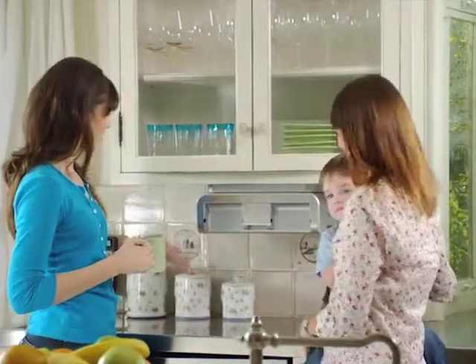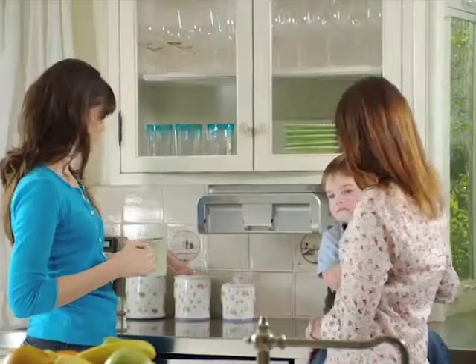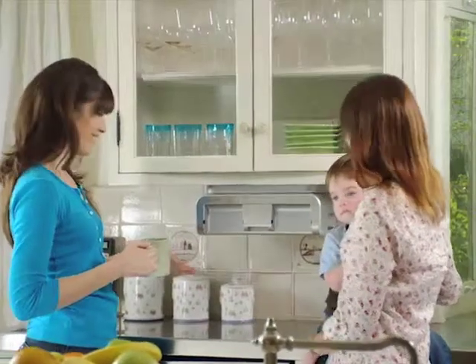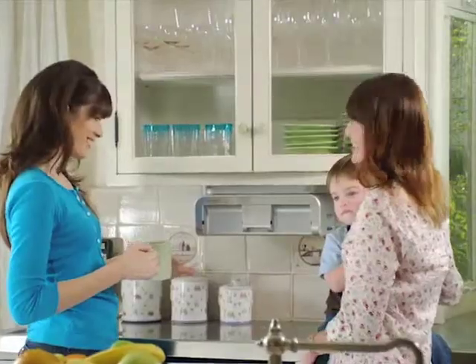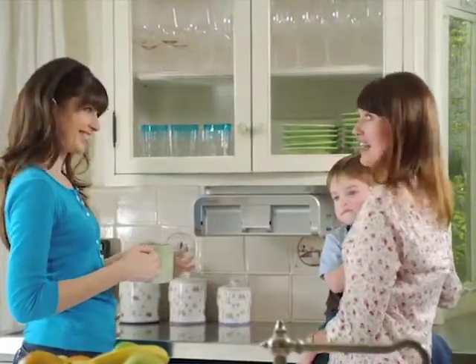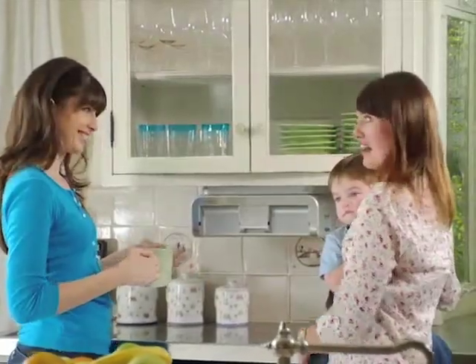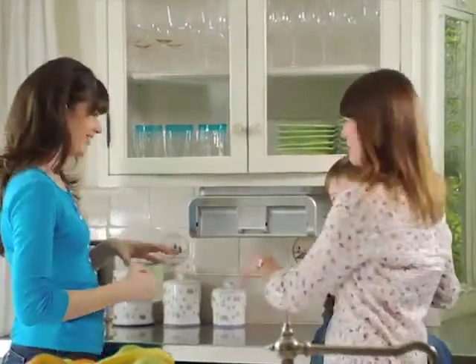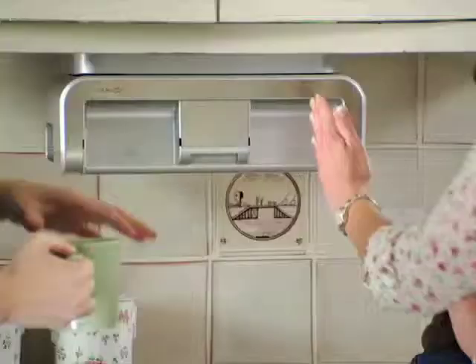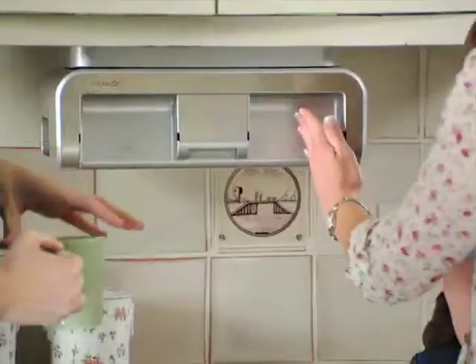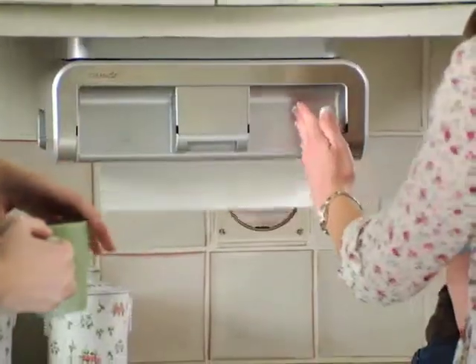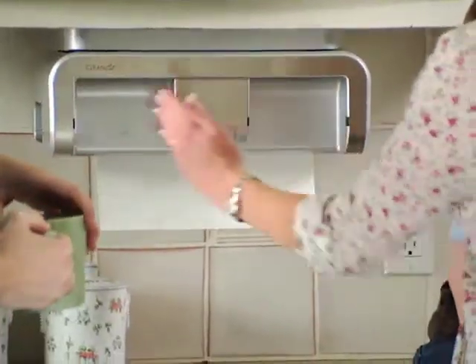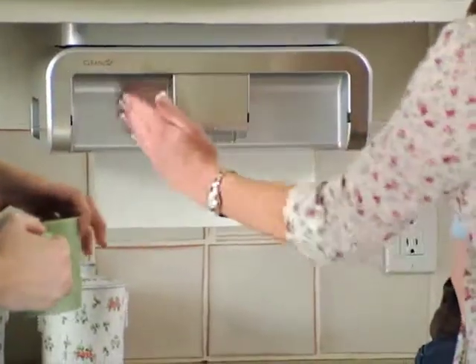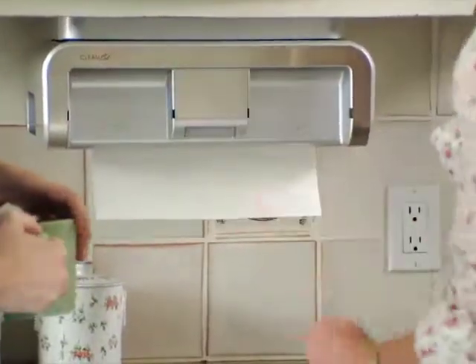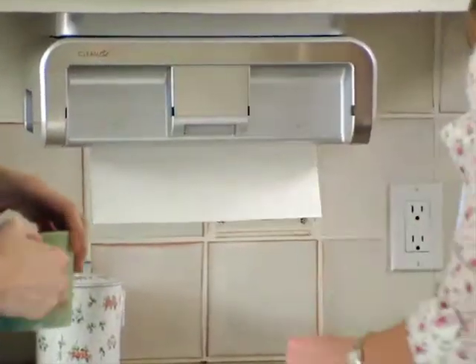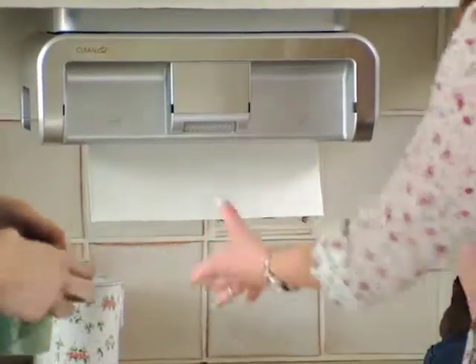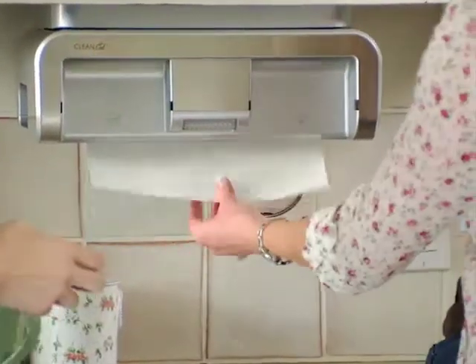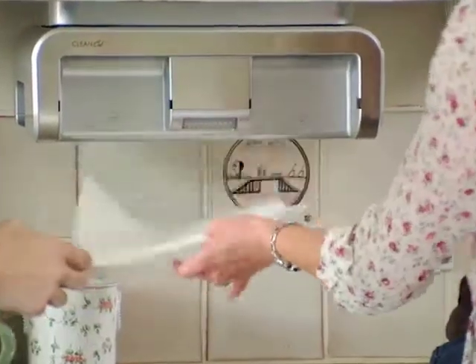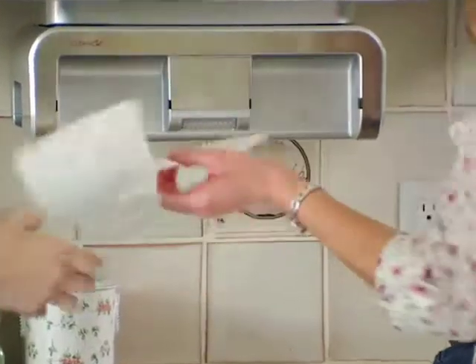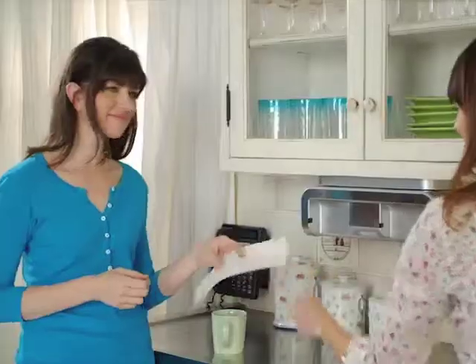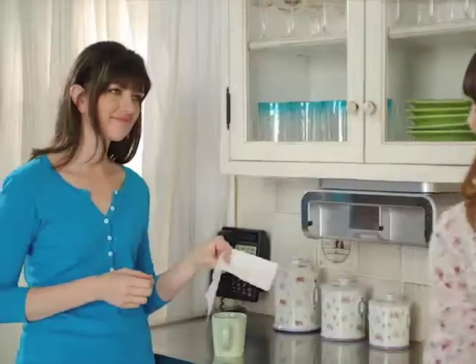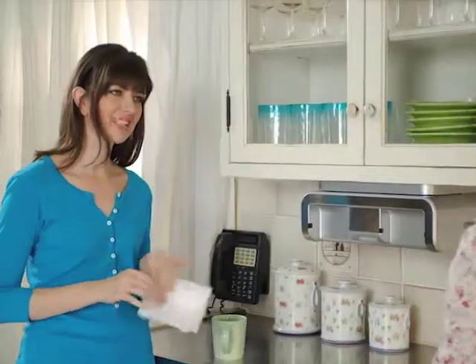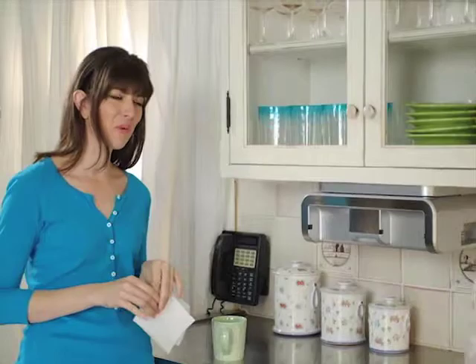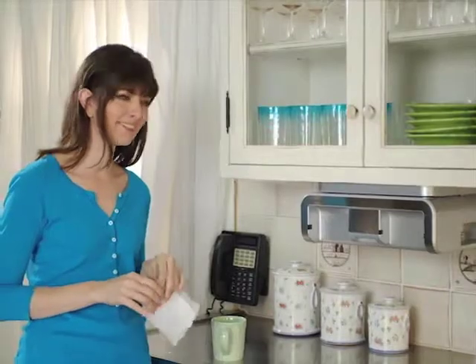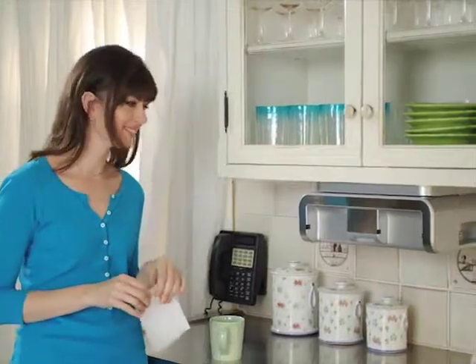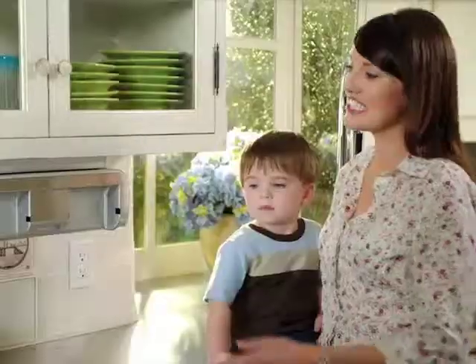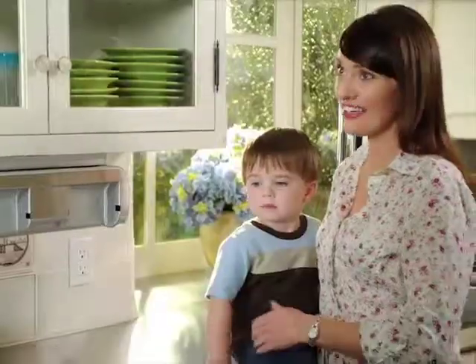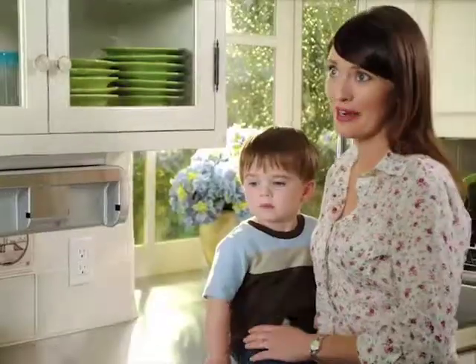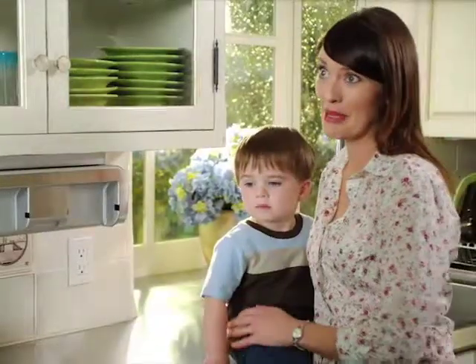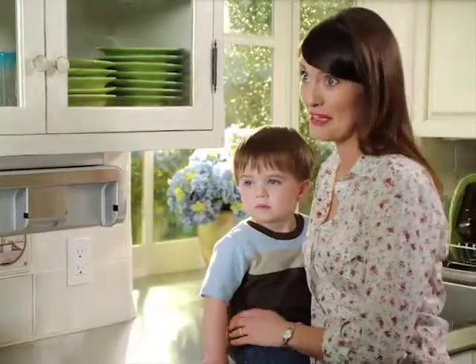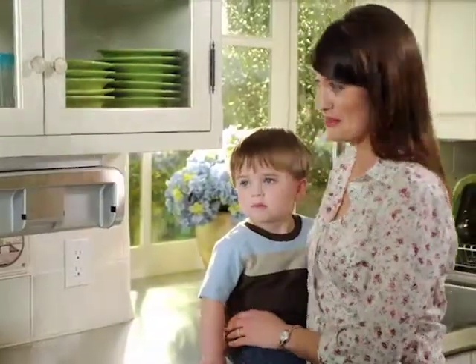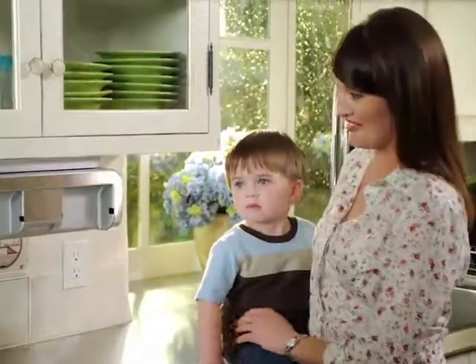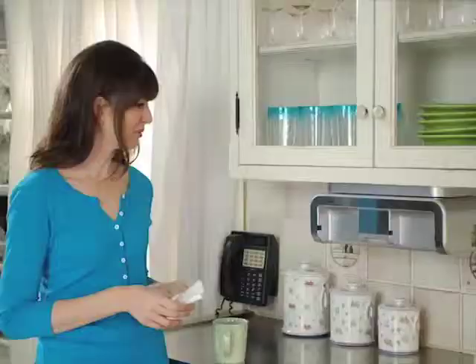What is this? Oh. My new Clean Cut. Clean what? It's the Clean Cut Automatic Paper Towel Dispenser. Cool.